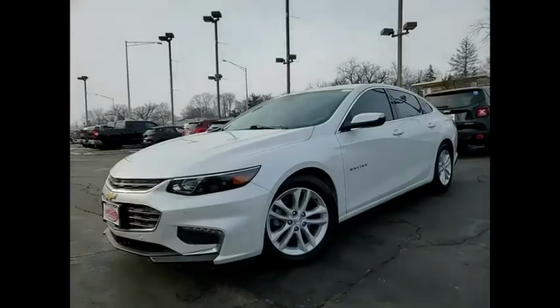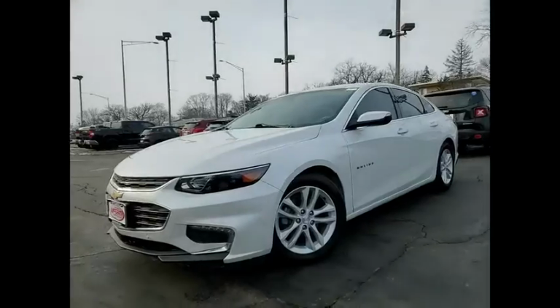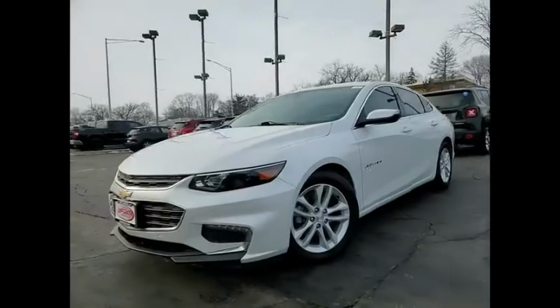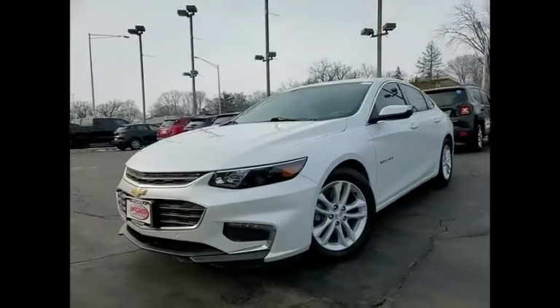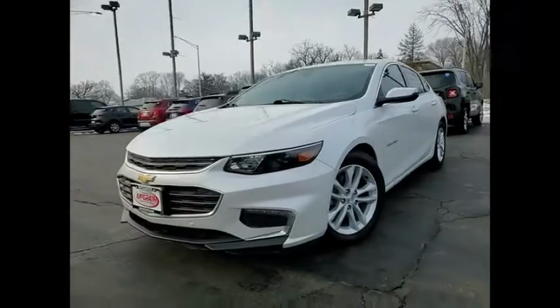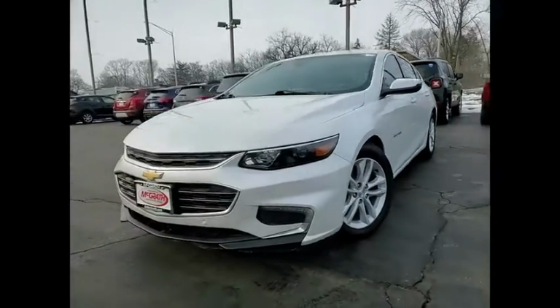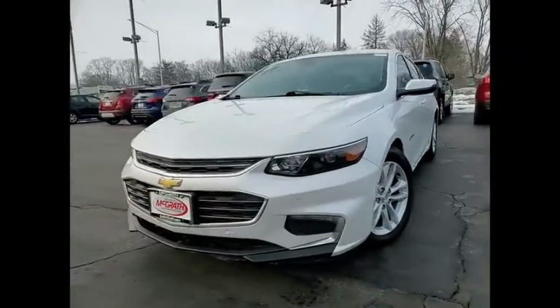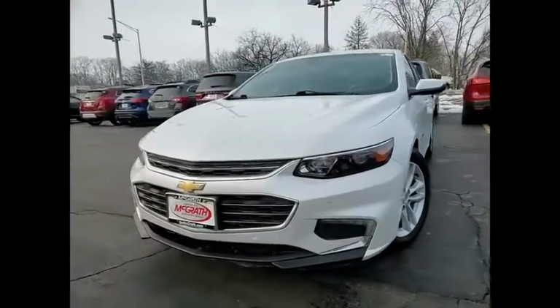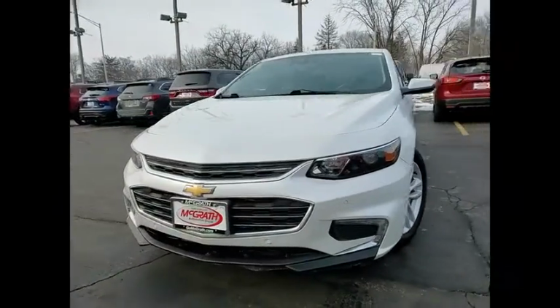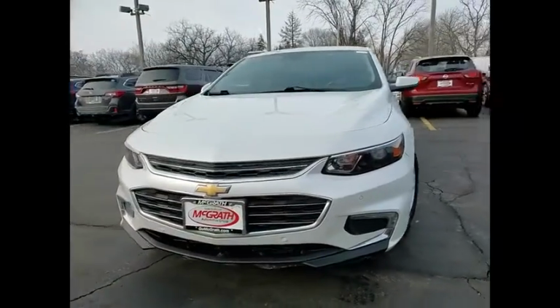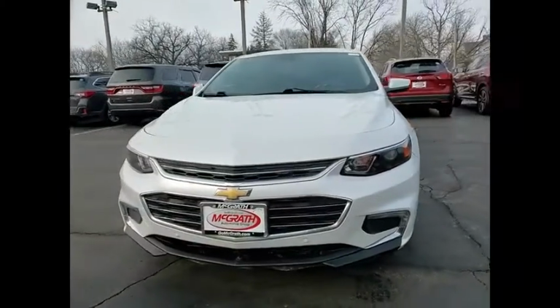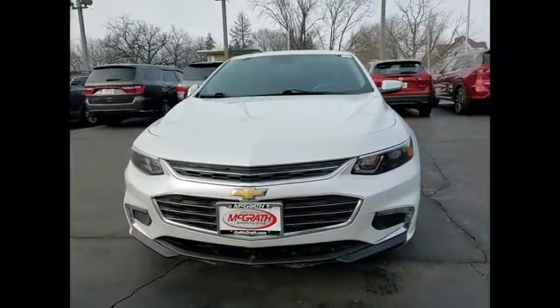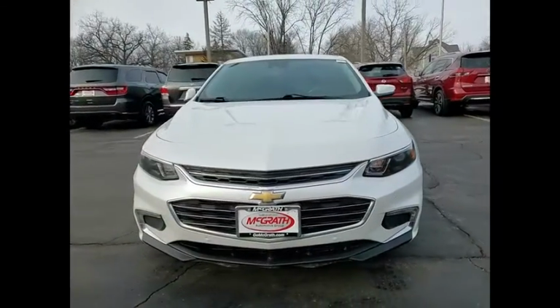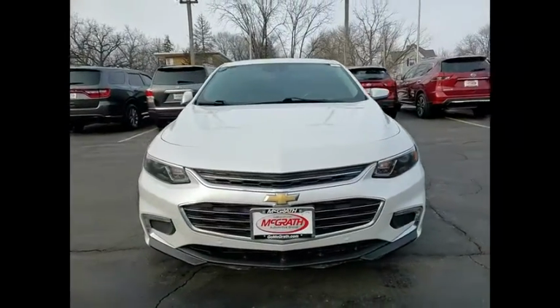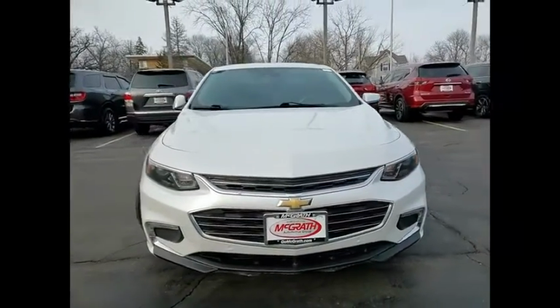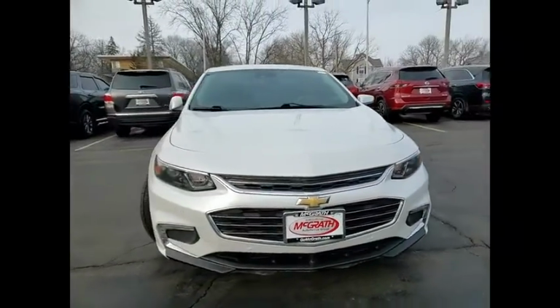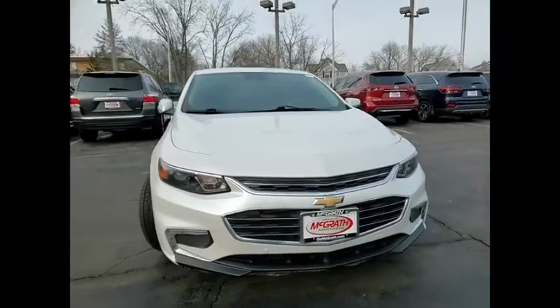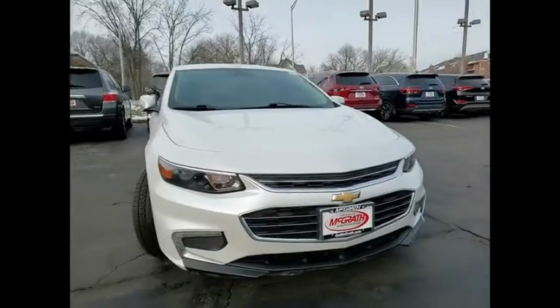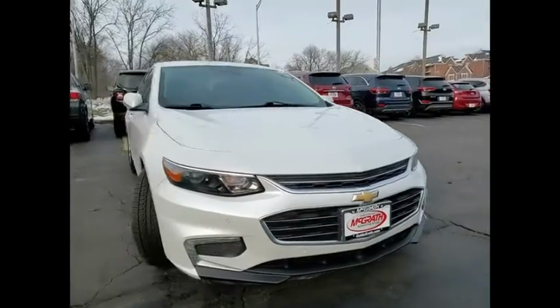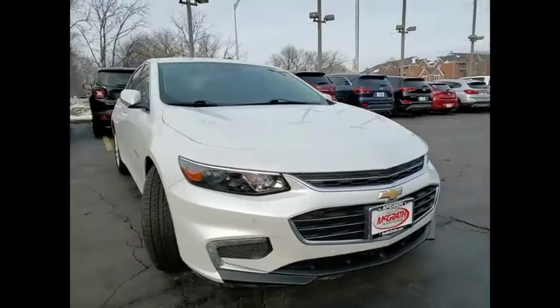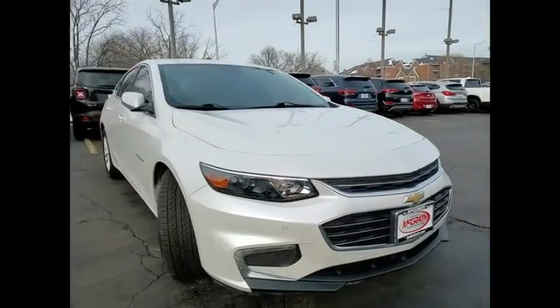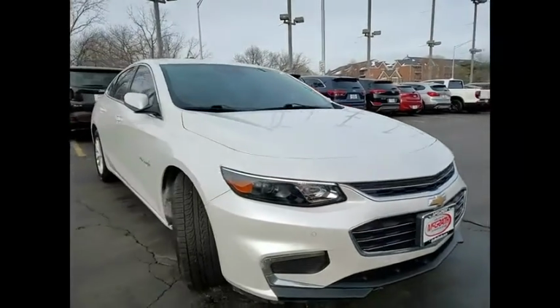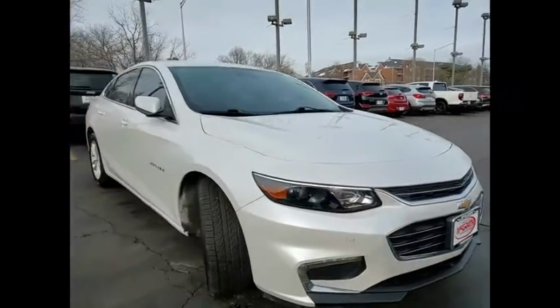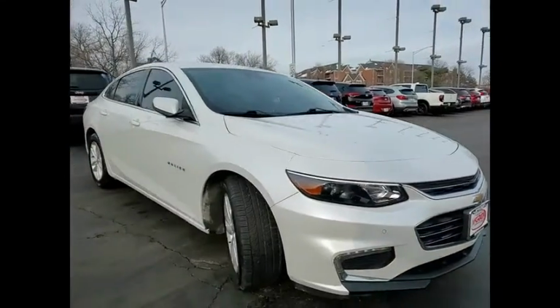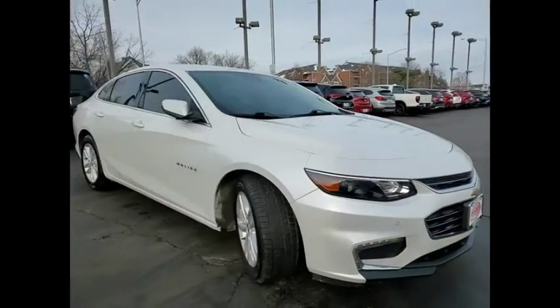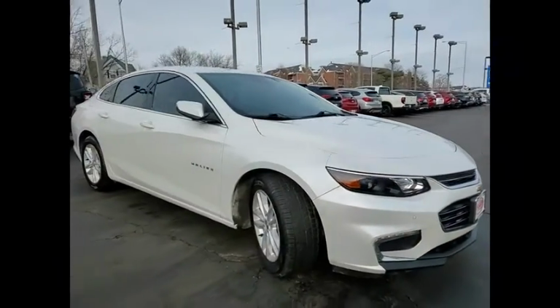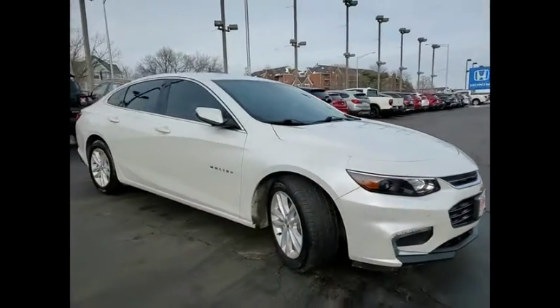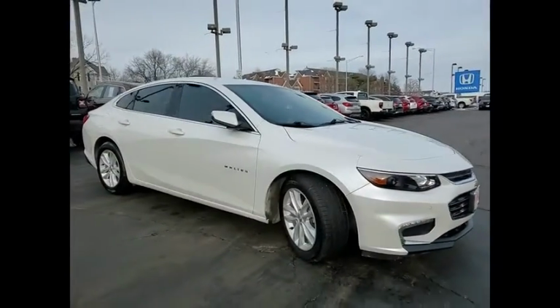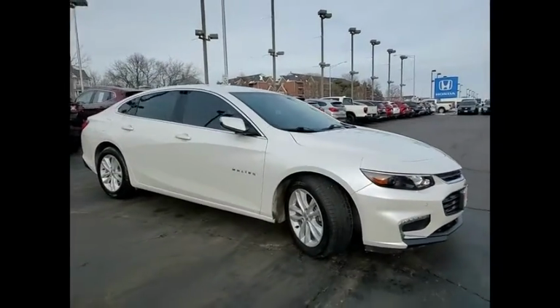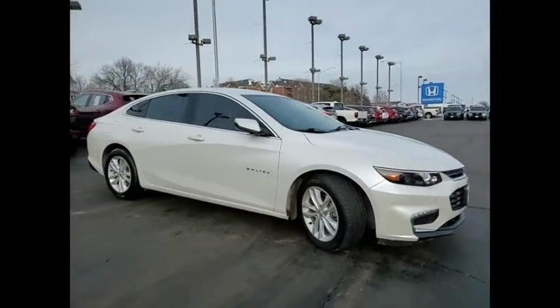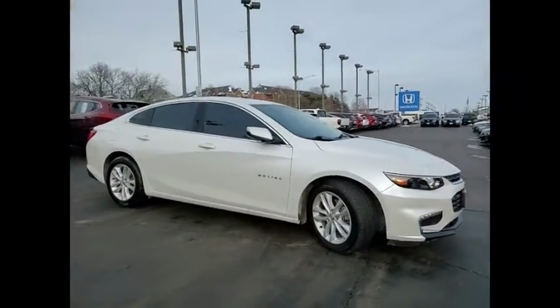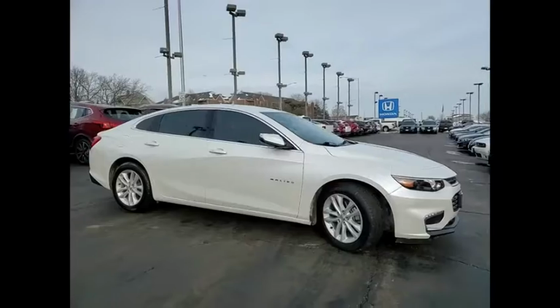Looking for the right vehicle? Check out the 2016 Malibu. A combination of performance and fuel economy, the Malibu is a great commuting car.